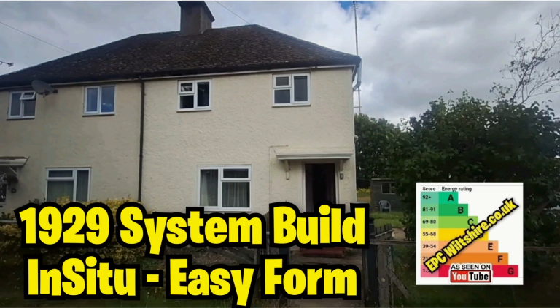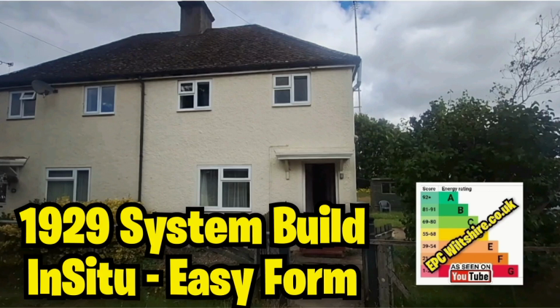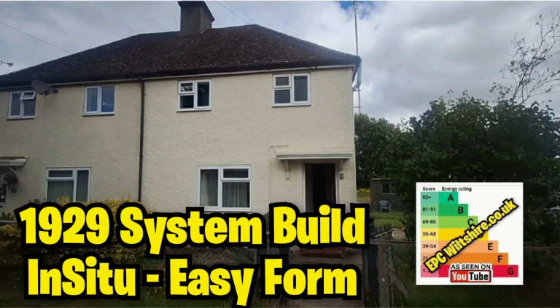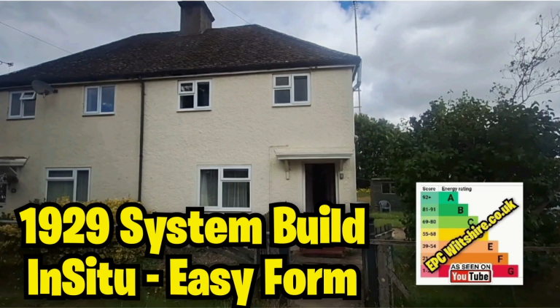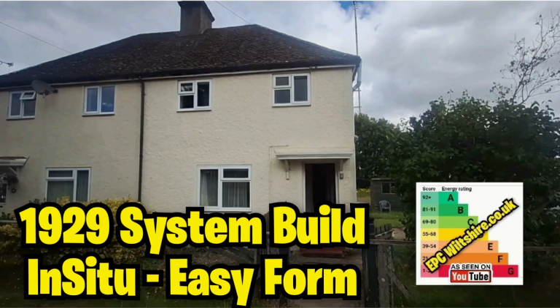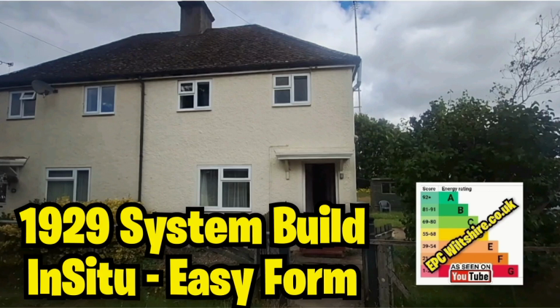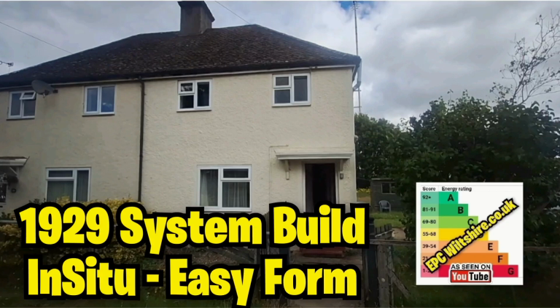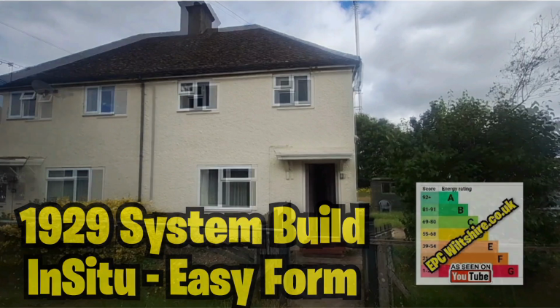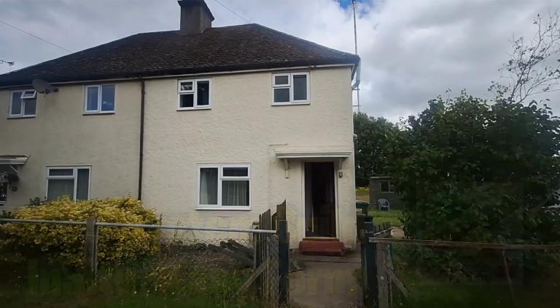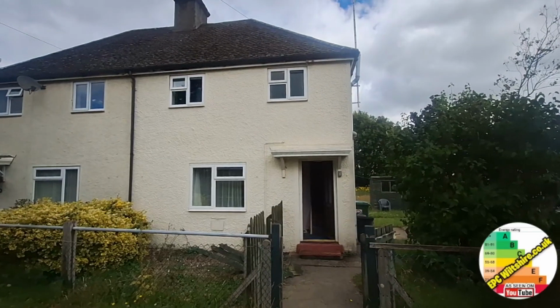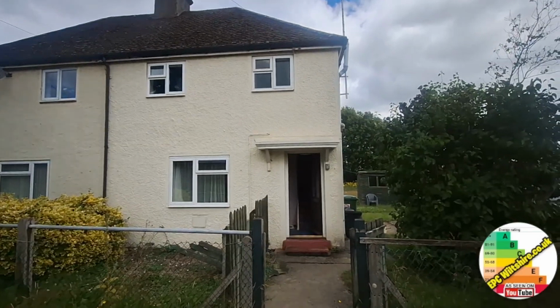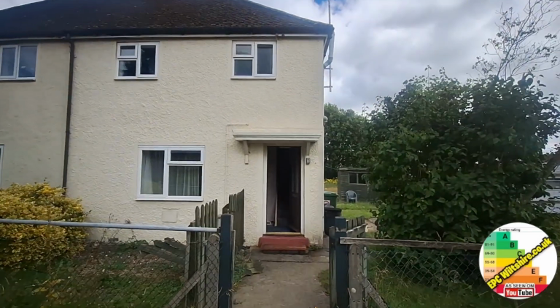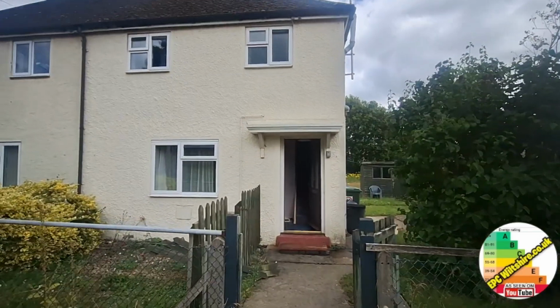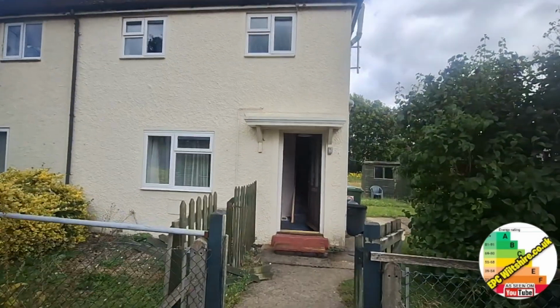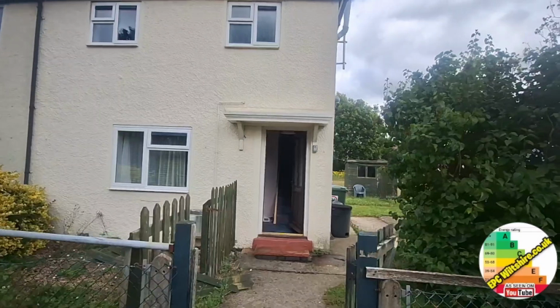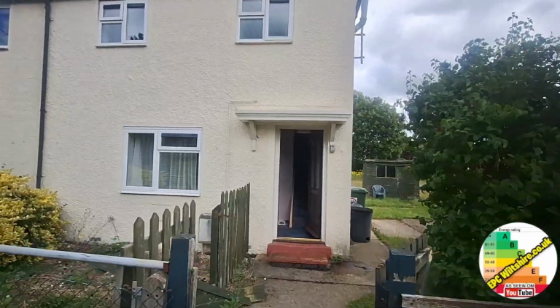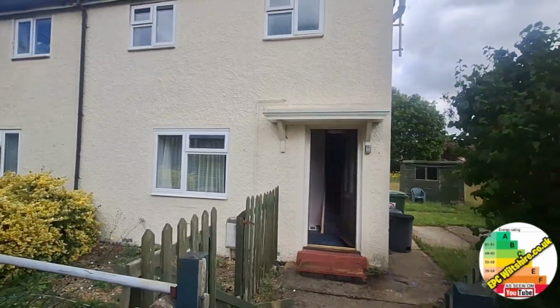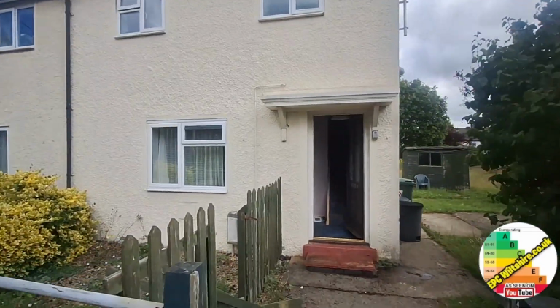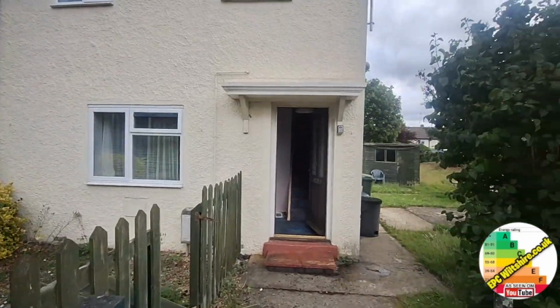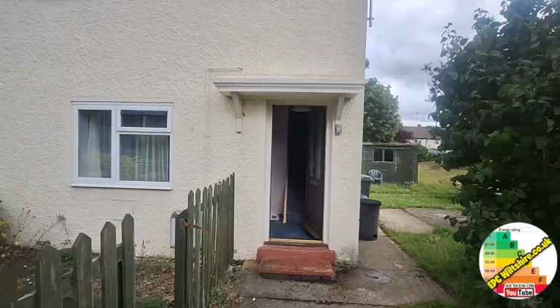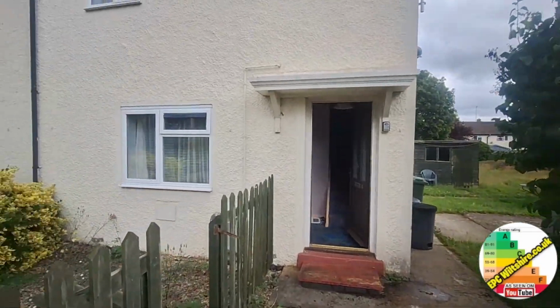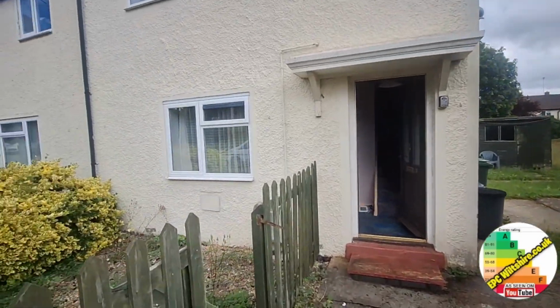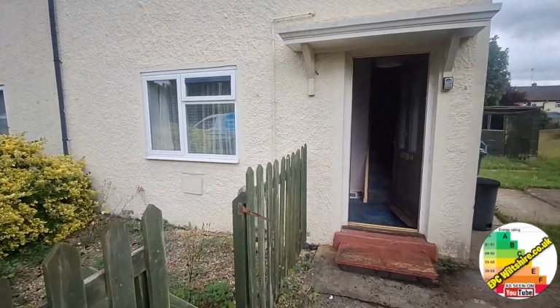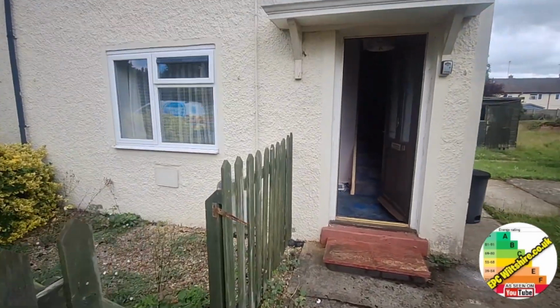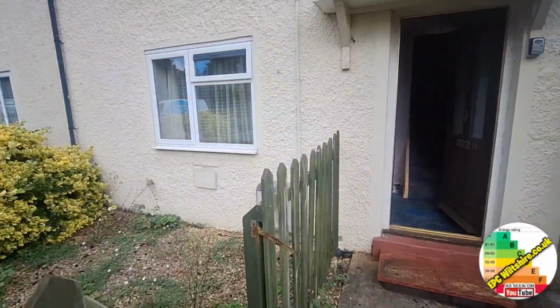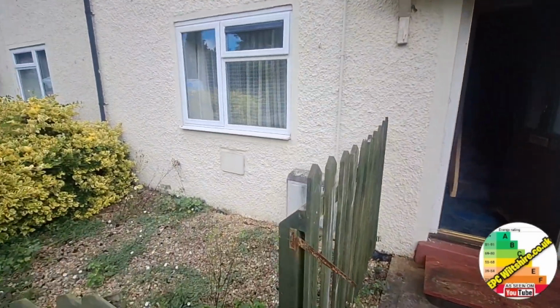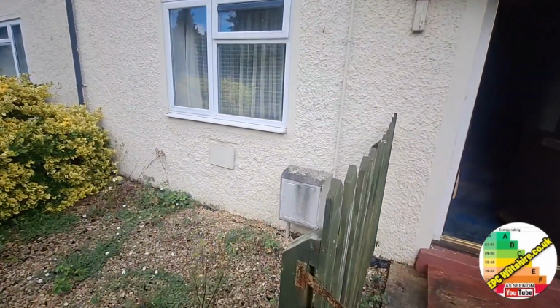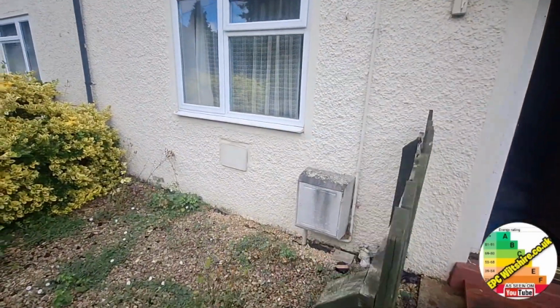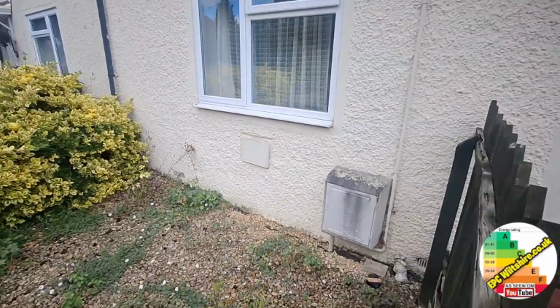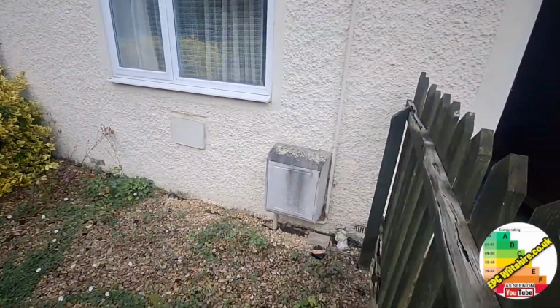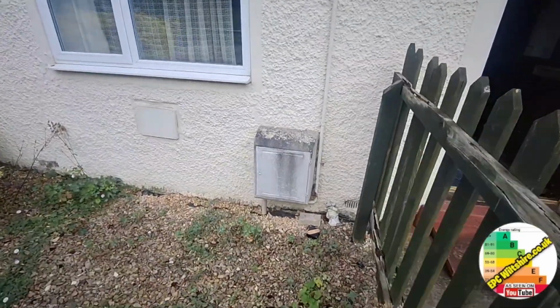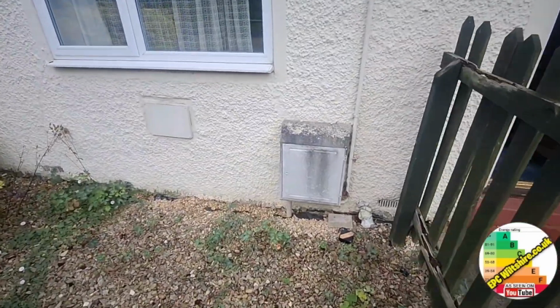Welcome back to the channel. This is a semi-detached house system build made of in-situ concrete. It's an easy form which is built with a cavity on site.